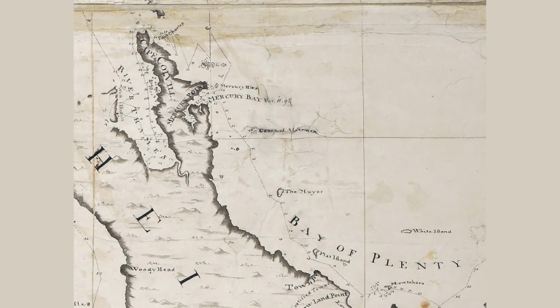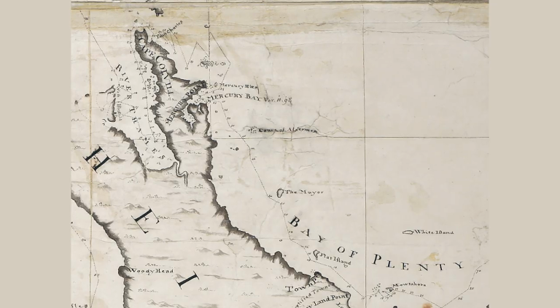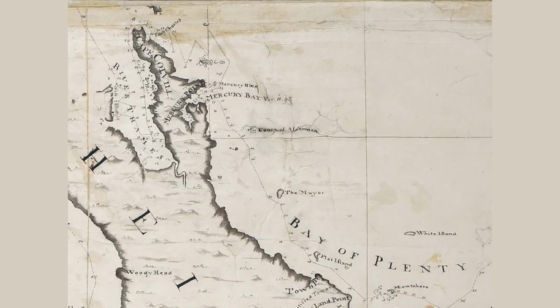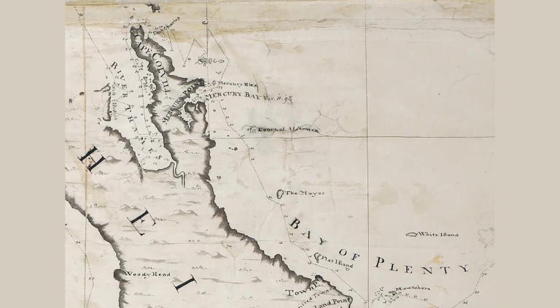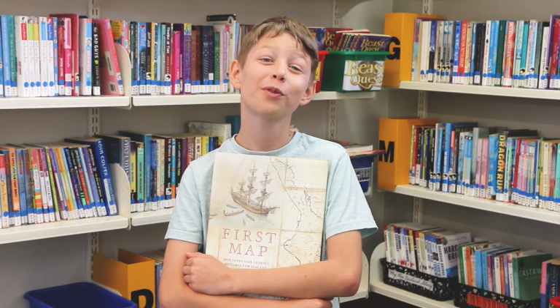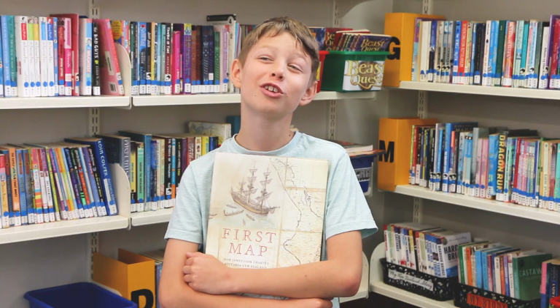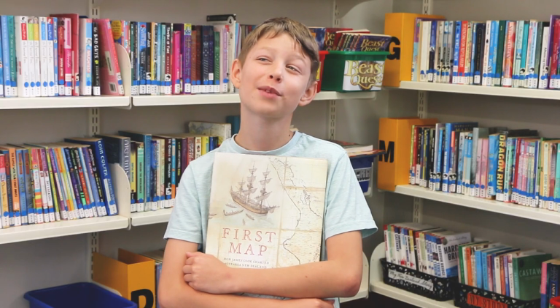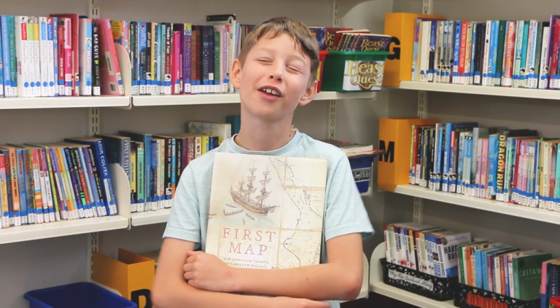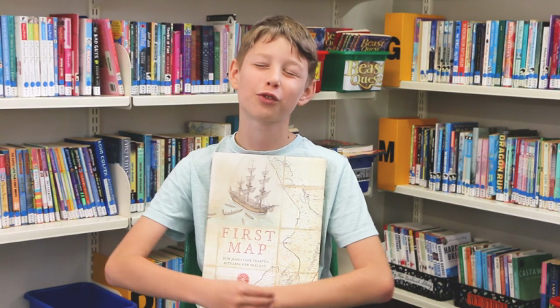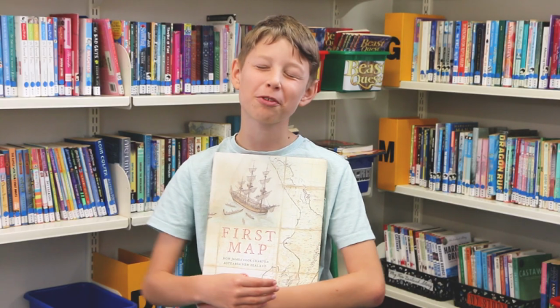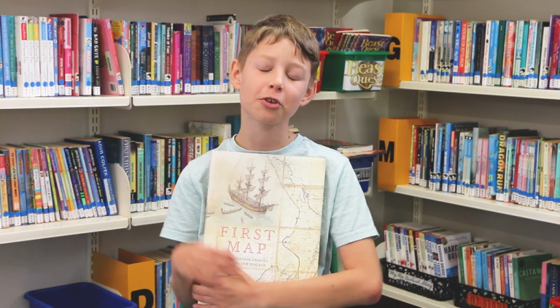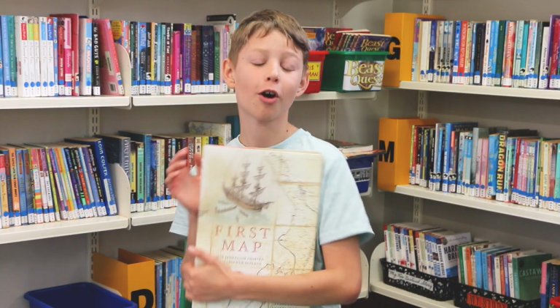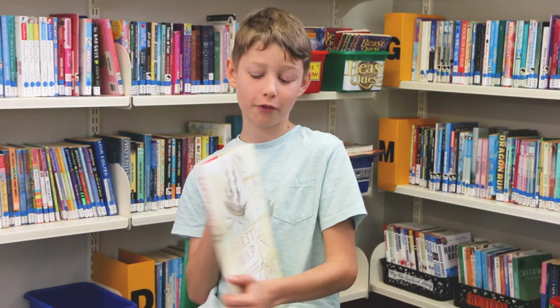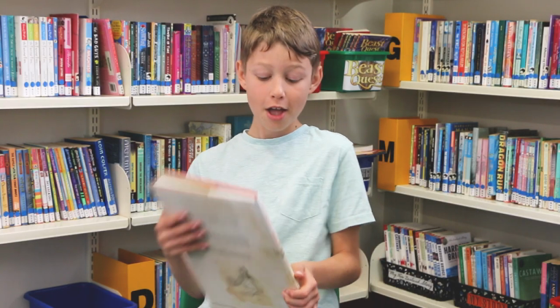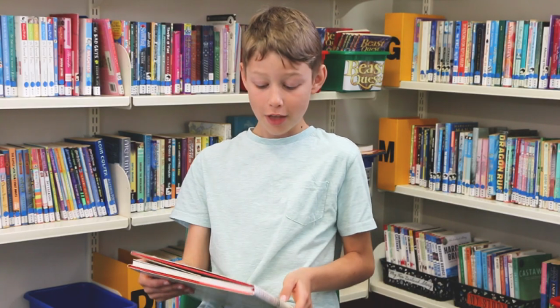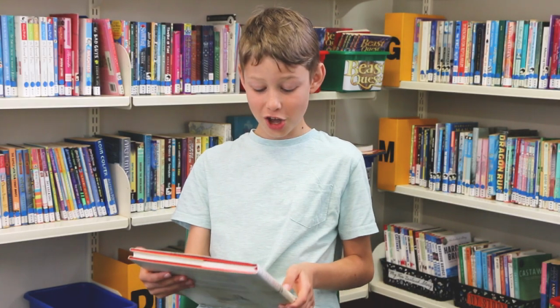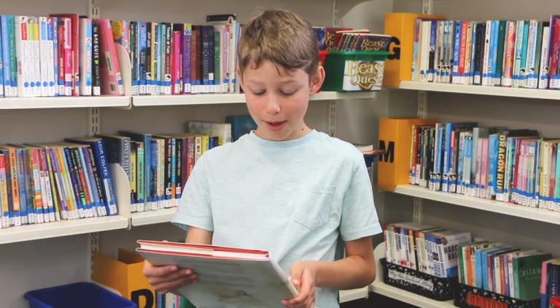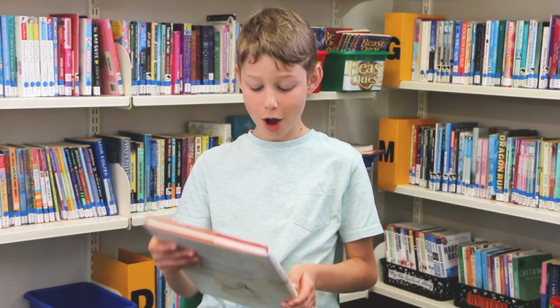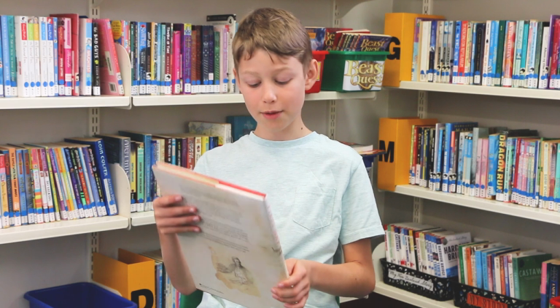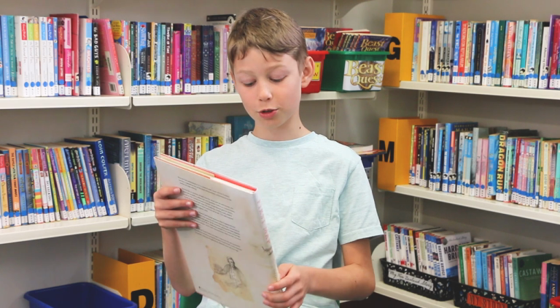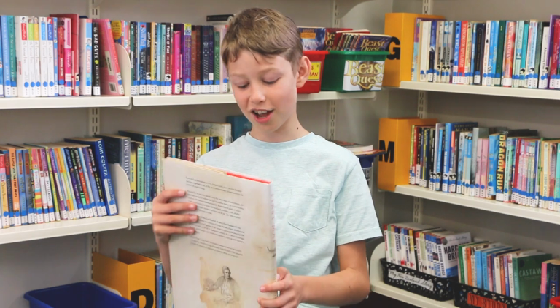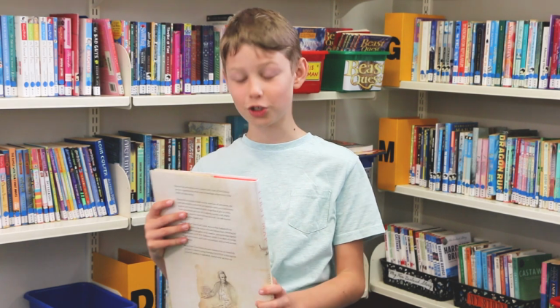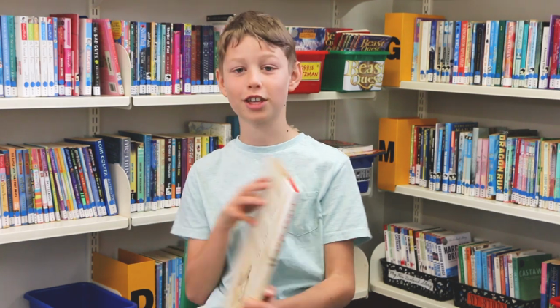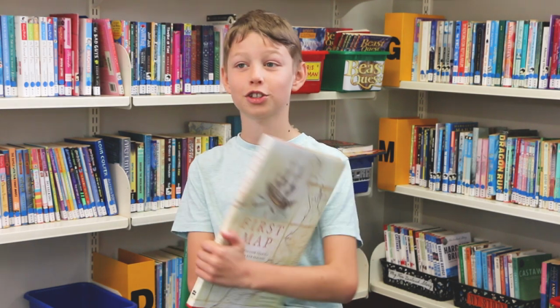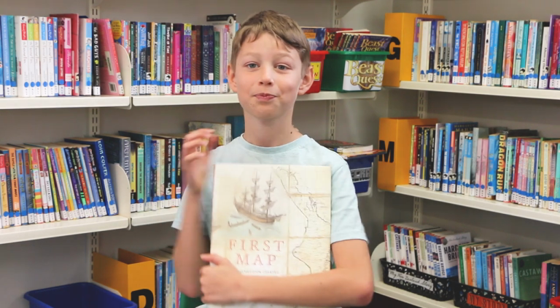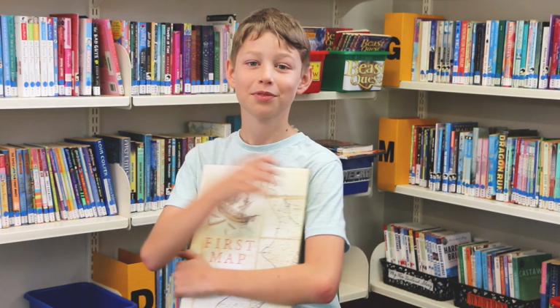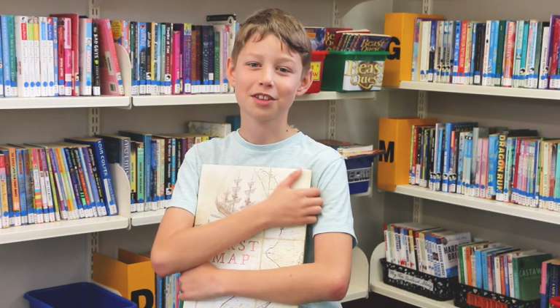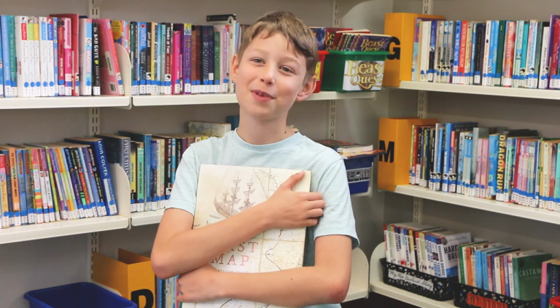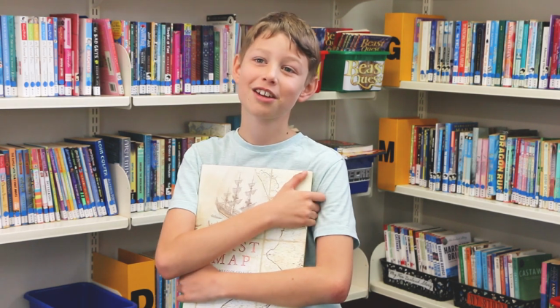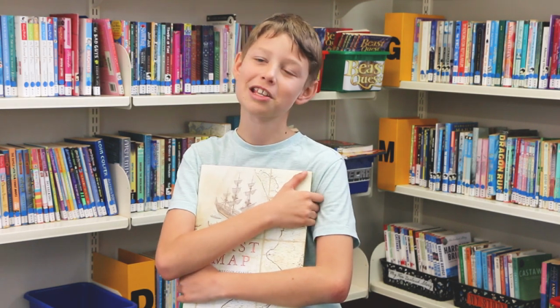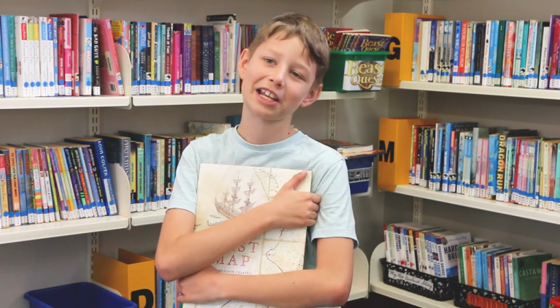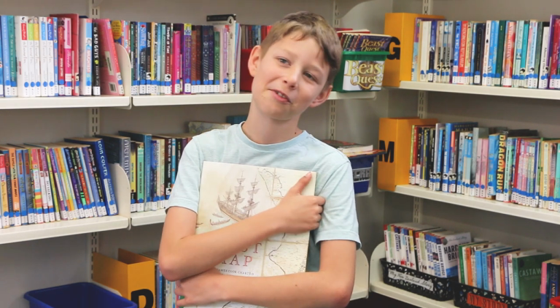Anyone that likes history will like this book, definitely. I hope you enjoyed my book review of First Map: How James Cook Charted New Zealand. This is Peter signing out.